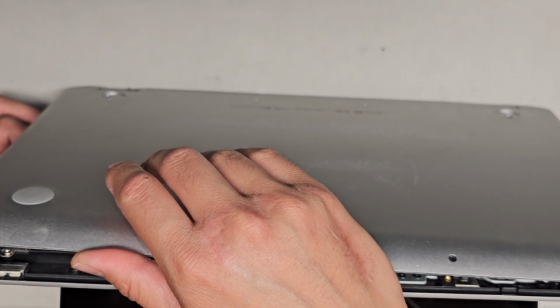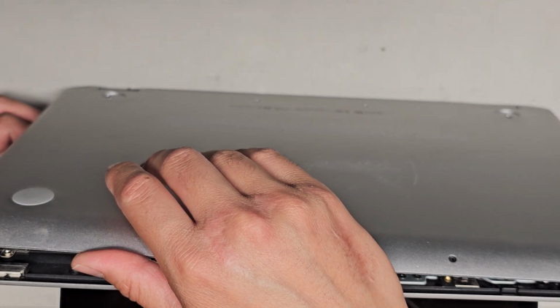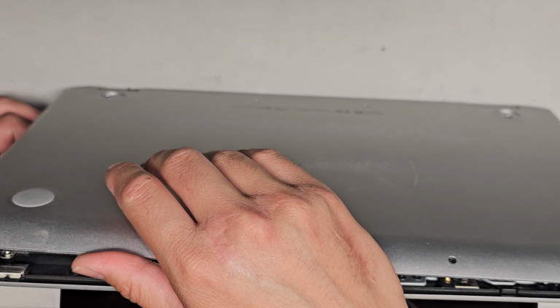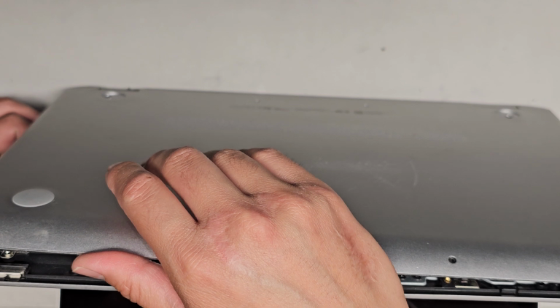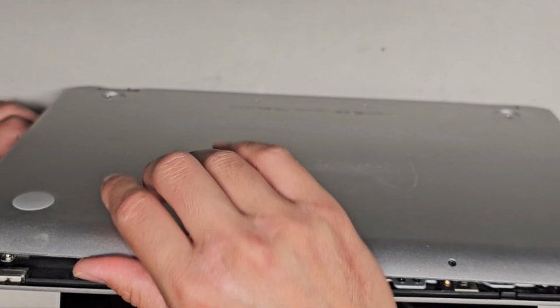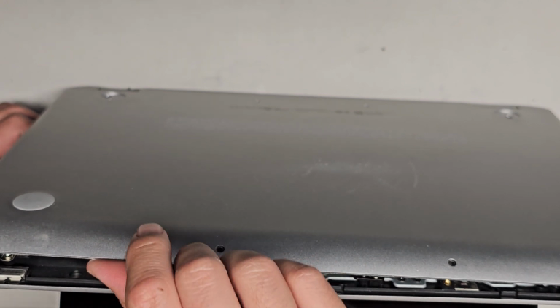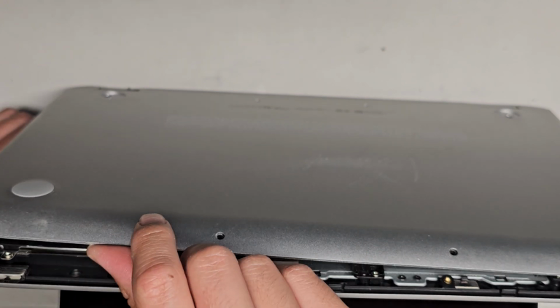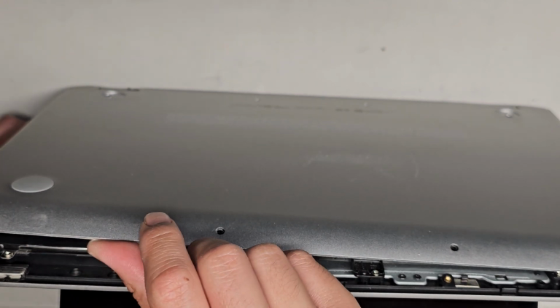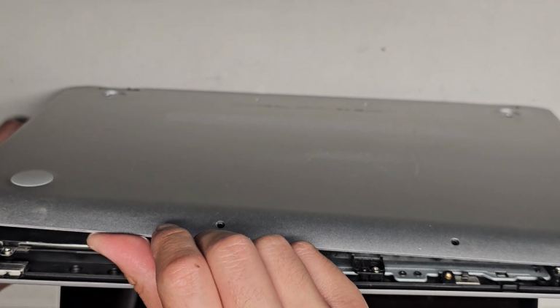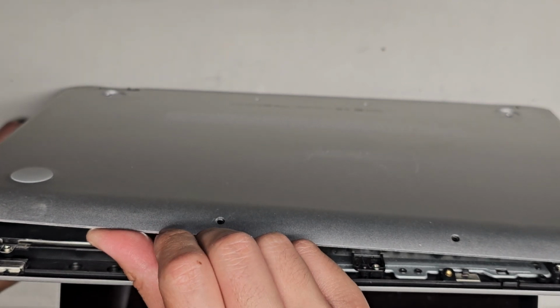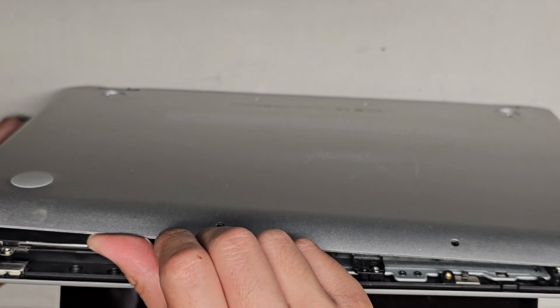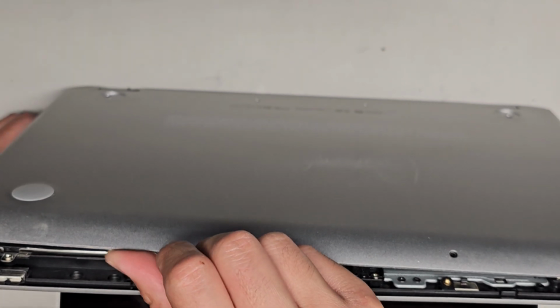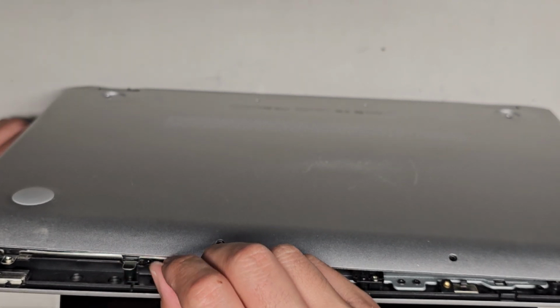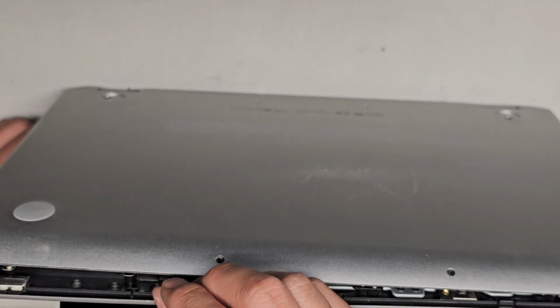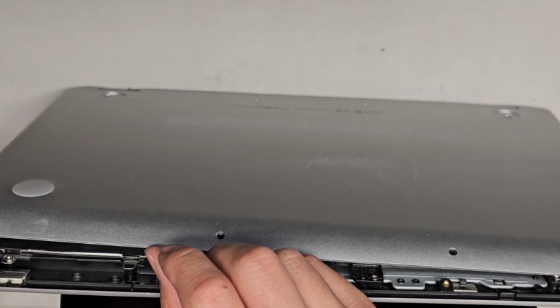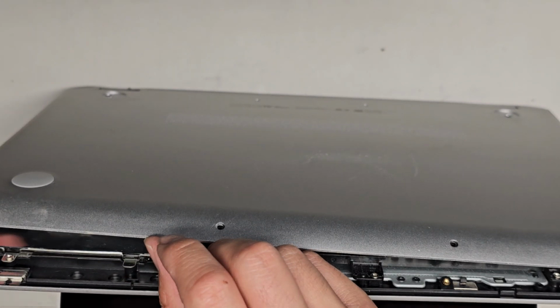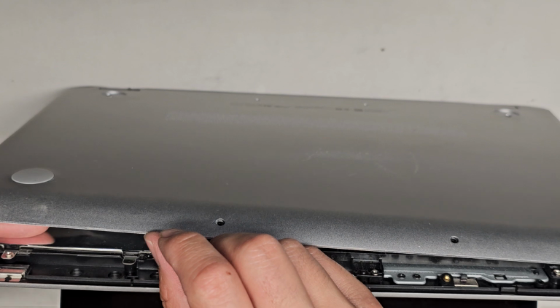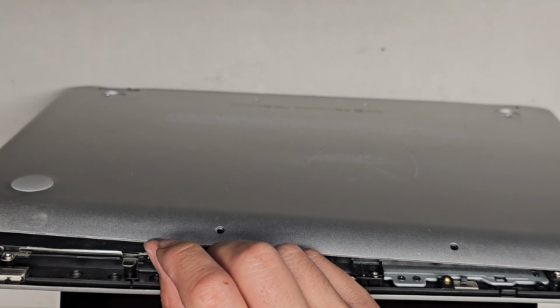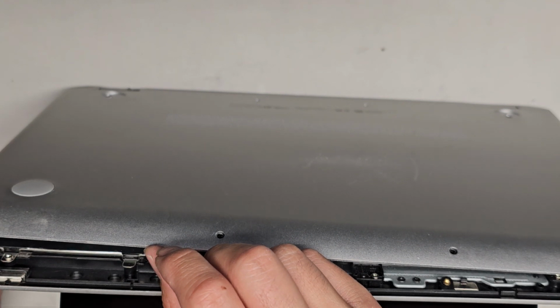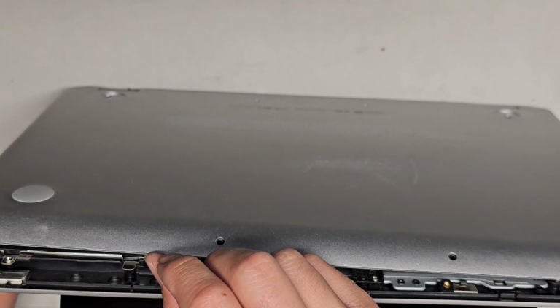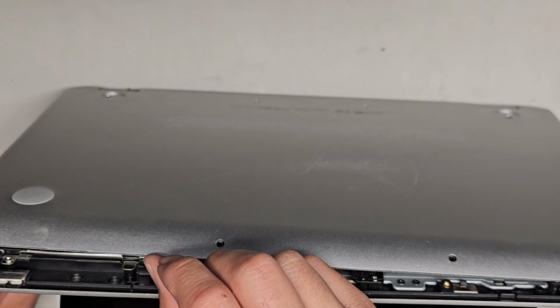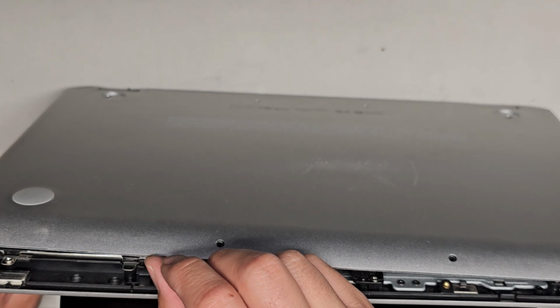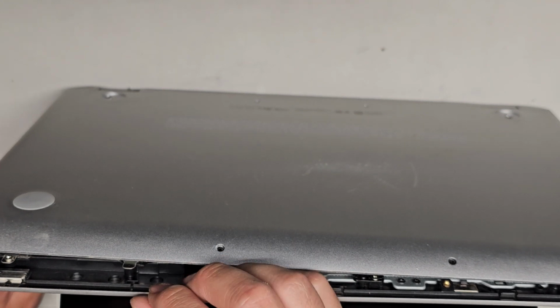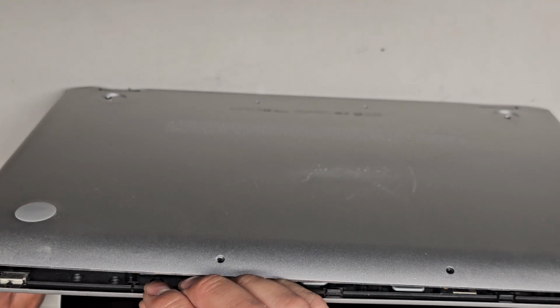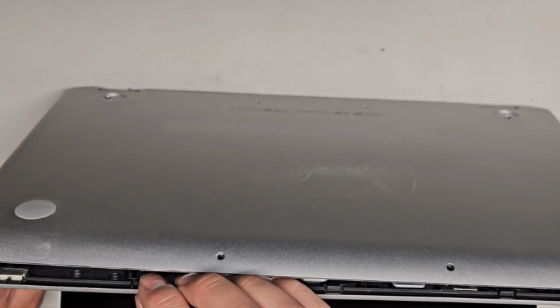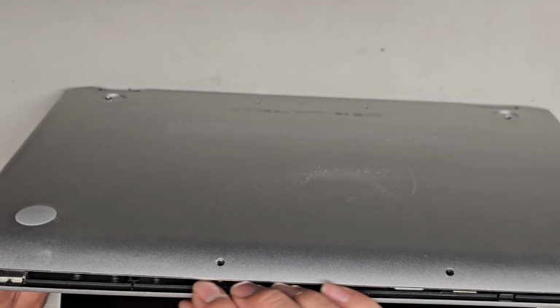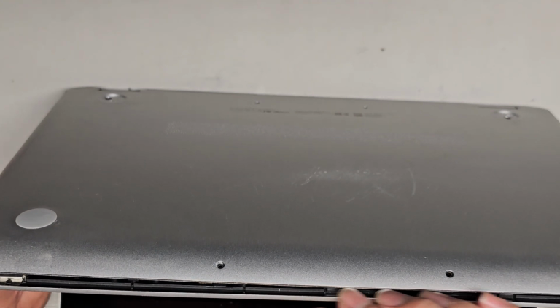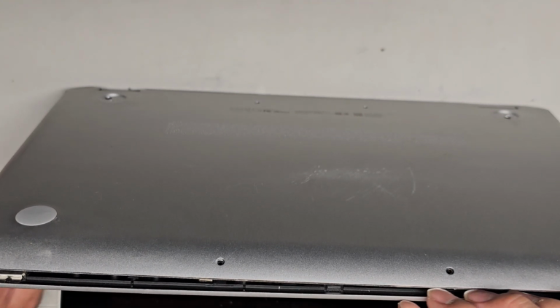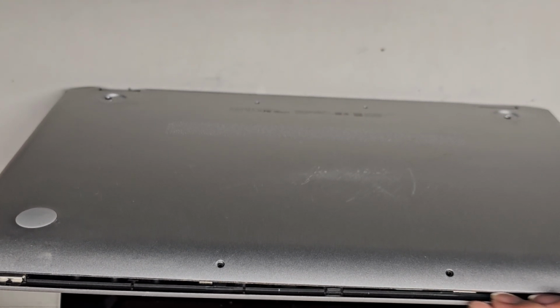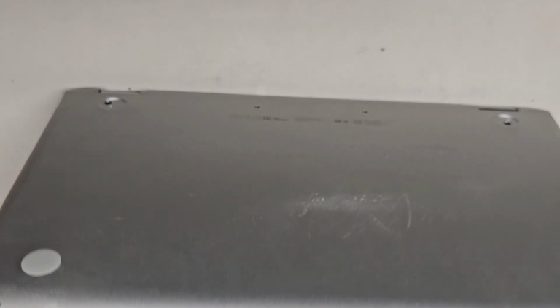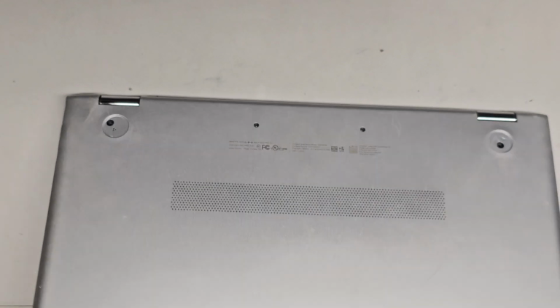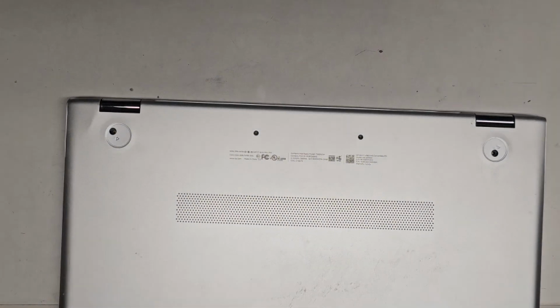Their computer is still turning off, so I'm waiting. I would highly recommend upgrading to an SSD. It looks like this uses a spinning hard drive, which I'll show a little bit when we're inside looking at the components. Finally turned off.